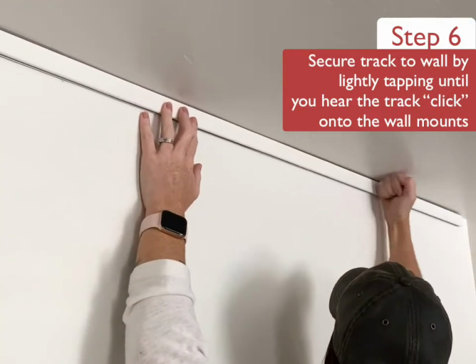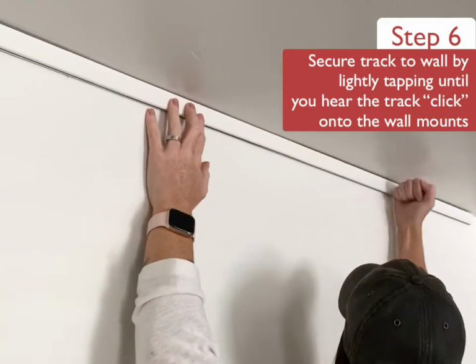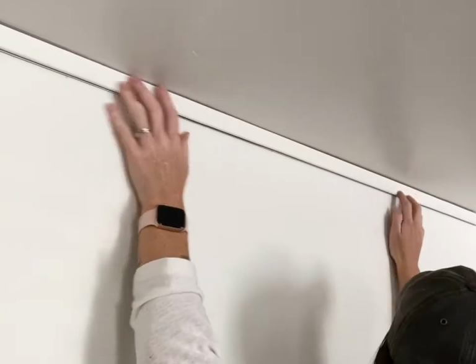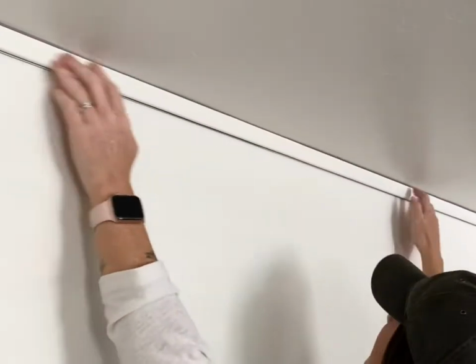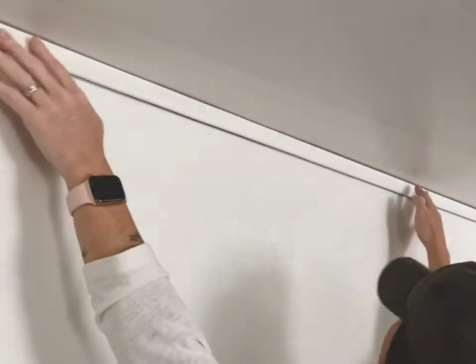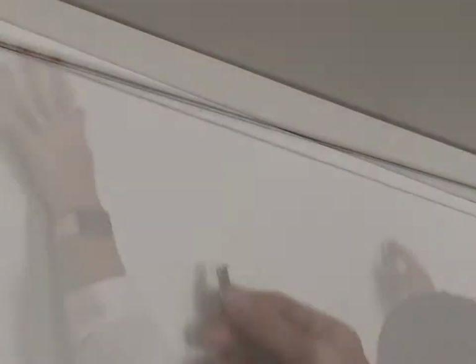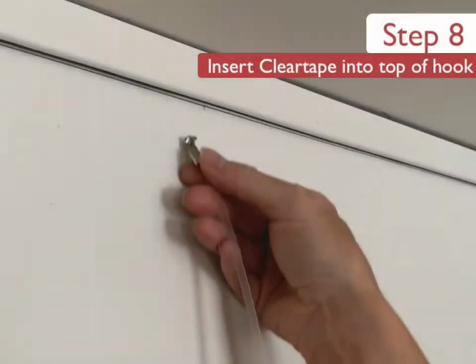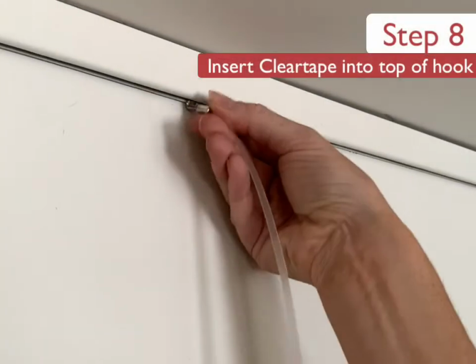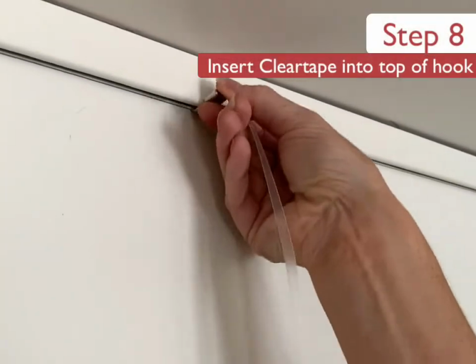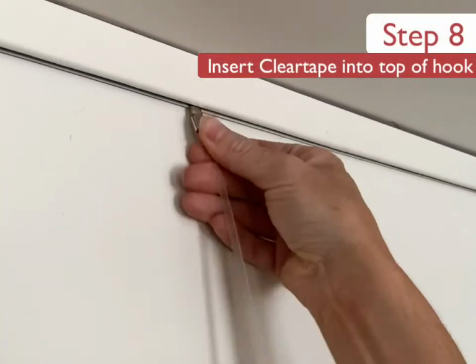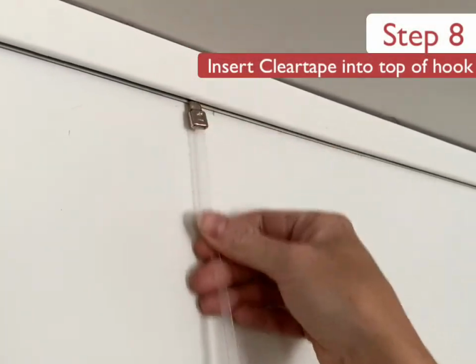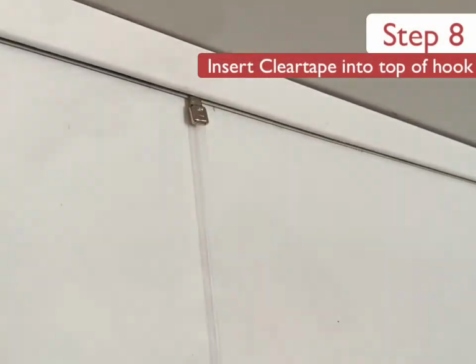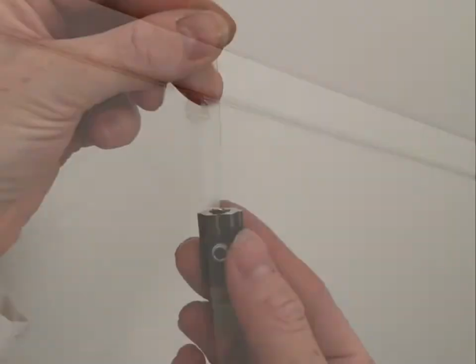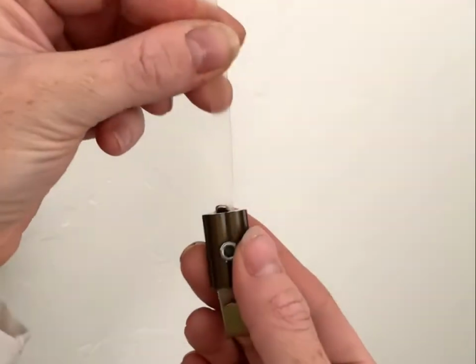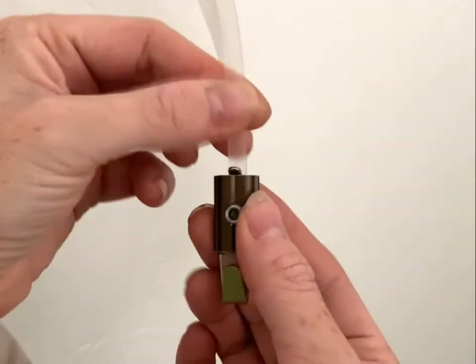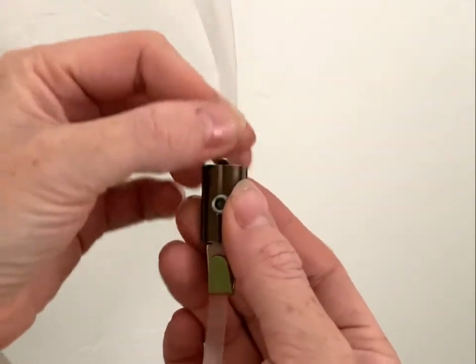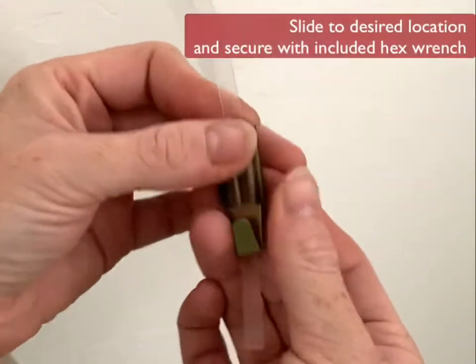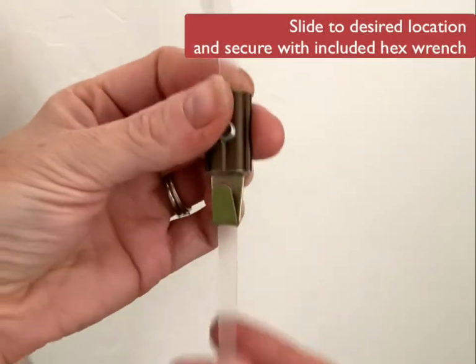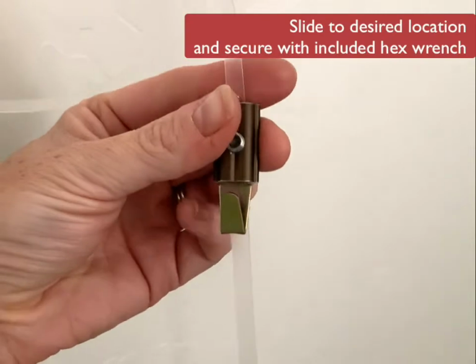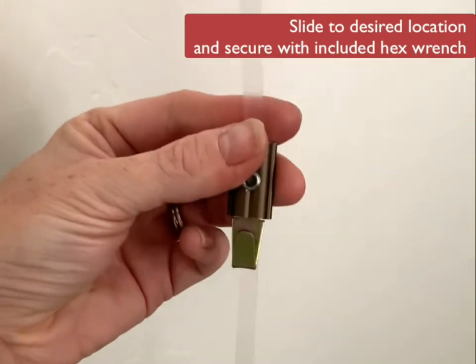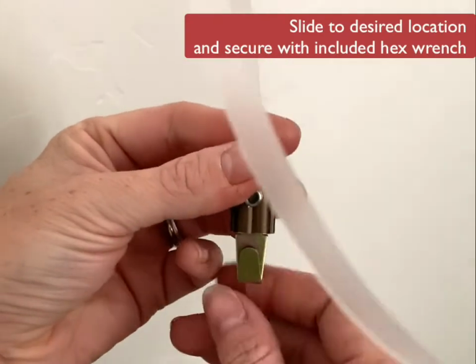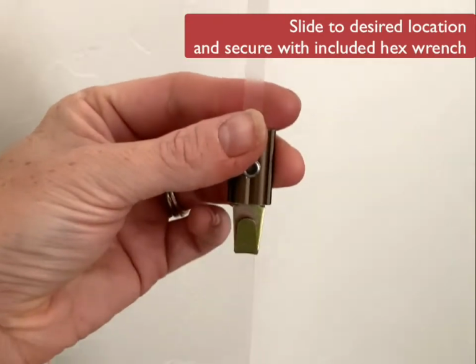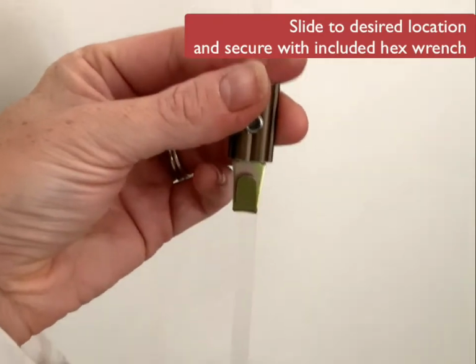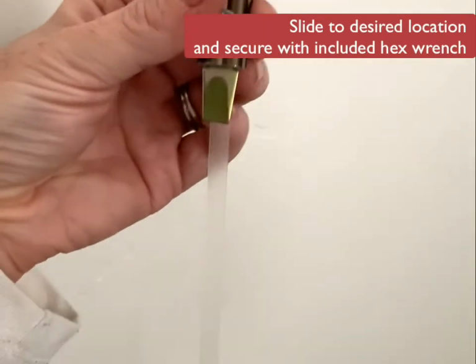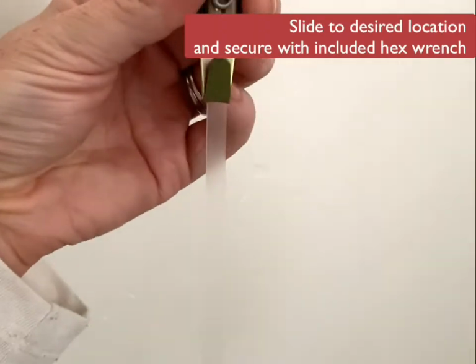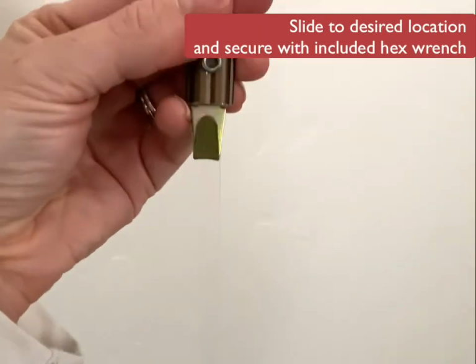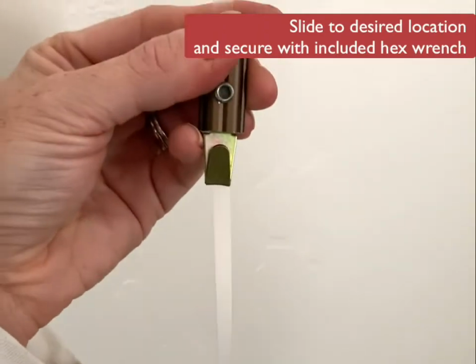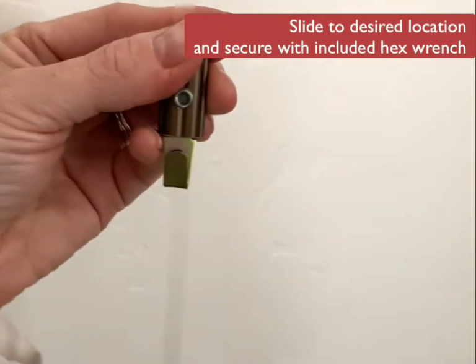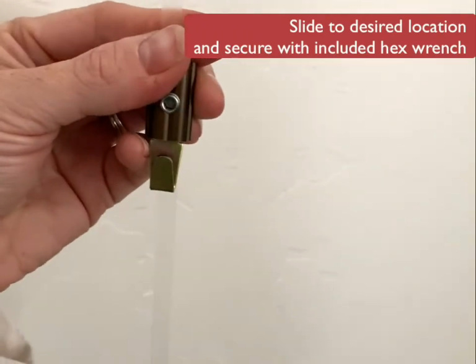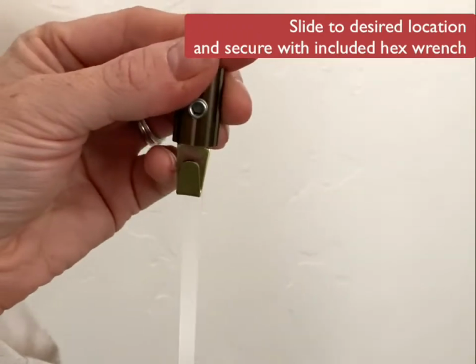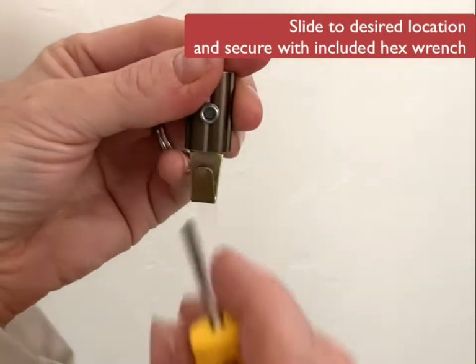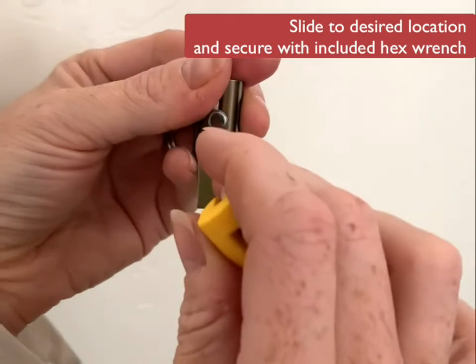Now that your track is secure, you are ready to insert your hanger into the track in an upward motion like this, and begin adding hooks. Insert the bottom of the clear tape into the top of the hook and slide to the desired location. Secure with the included hex wrench in your package.